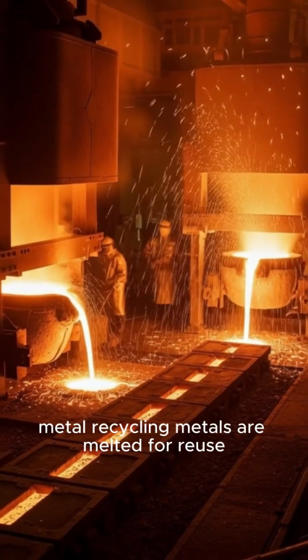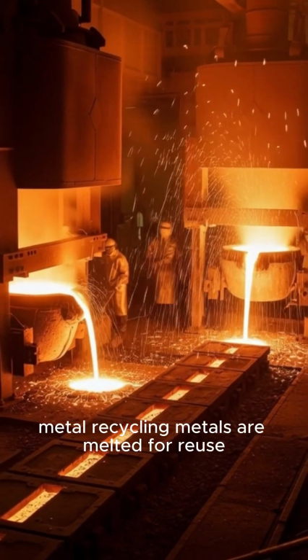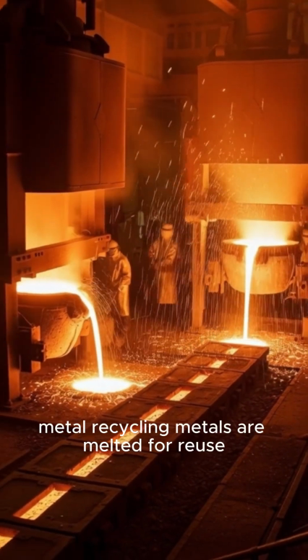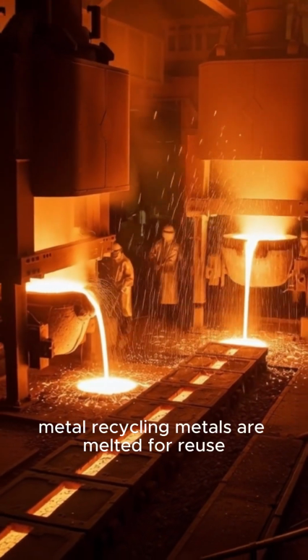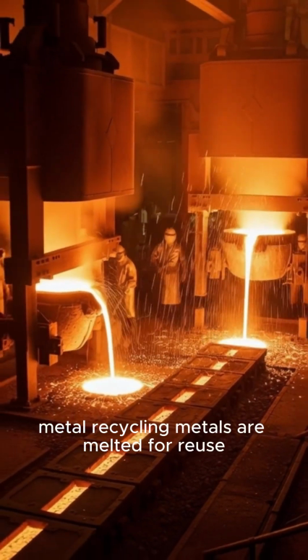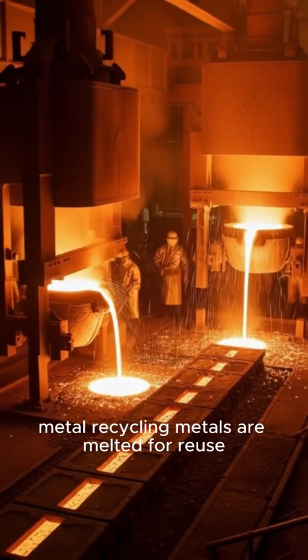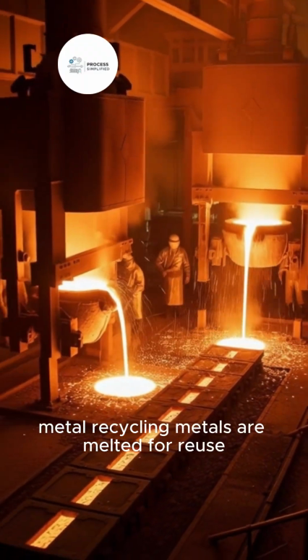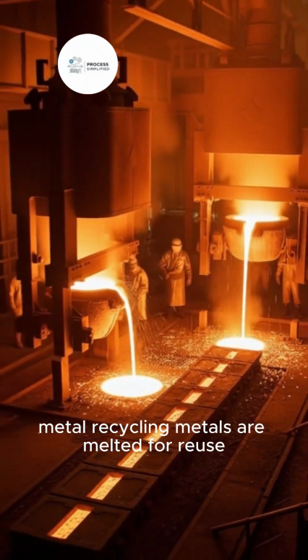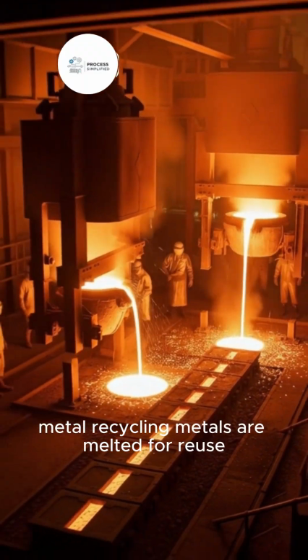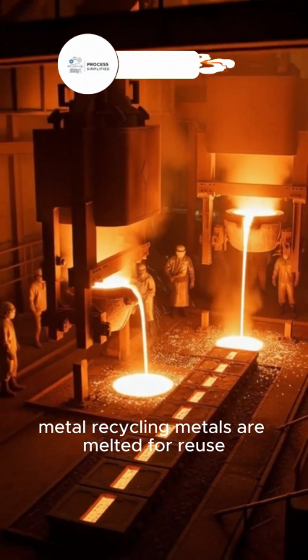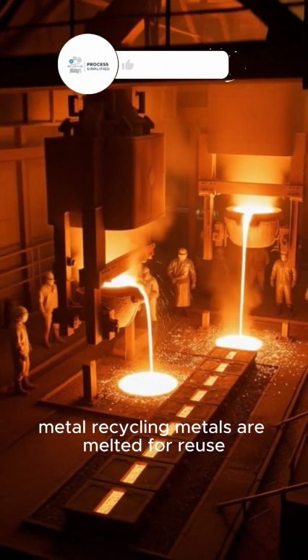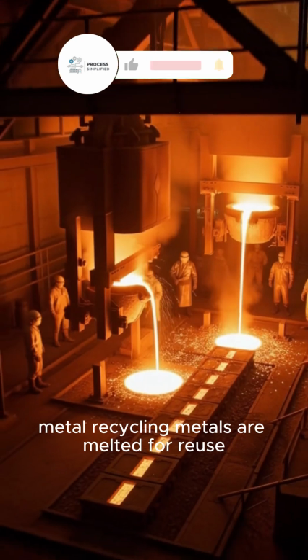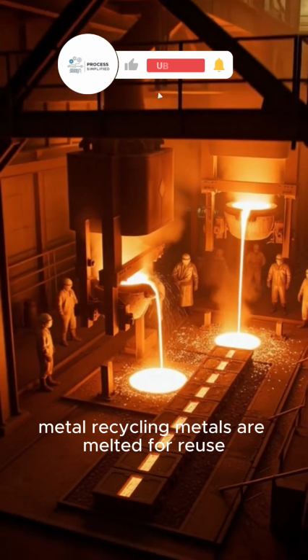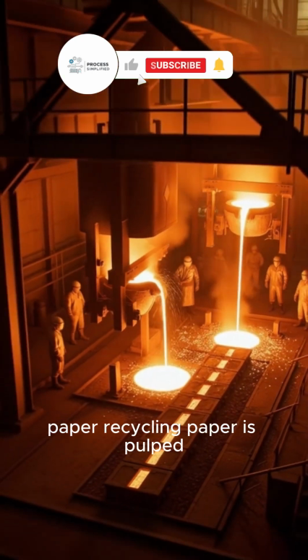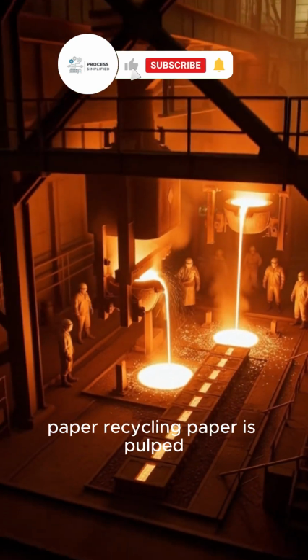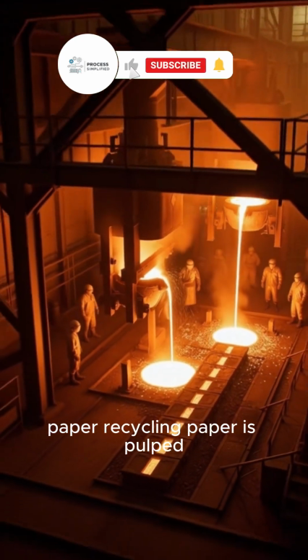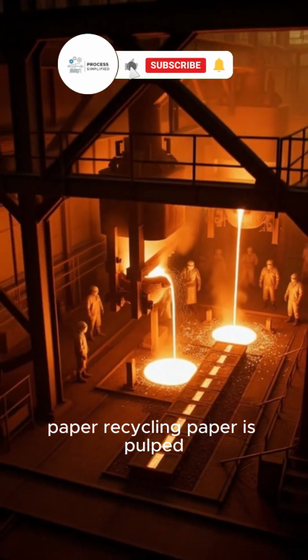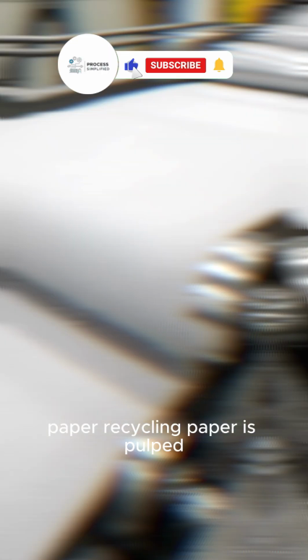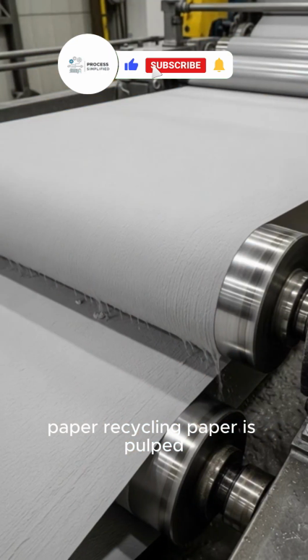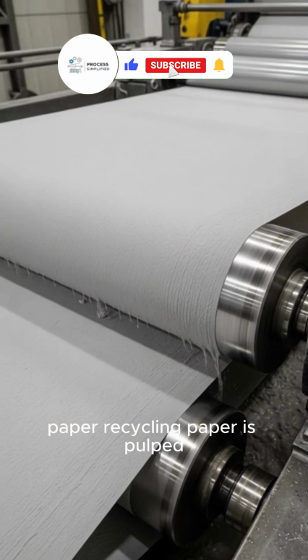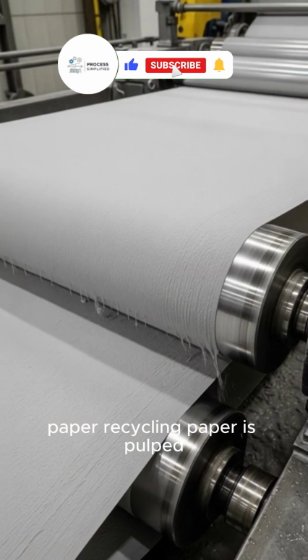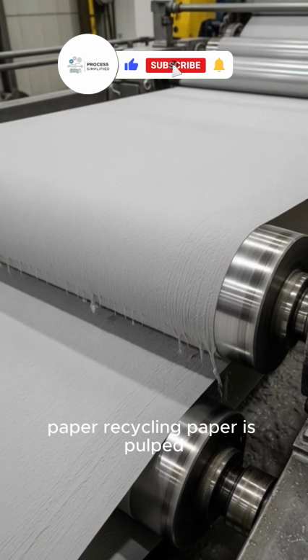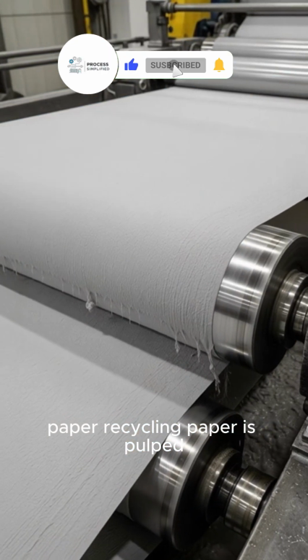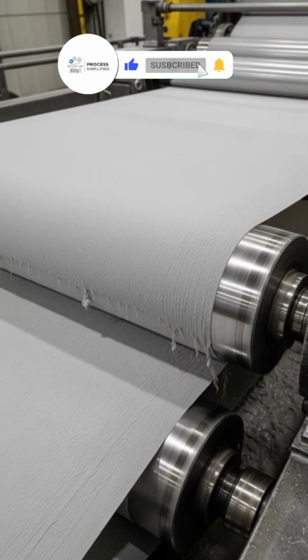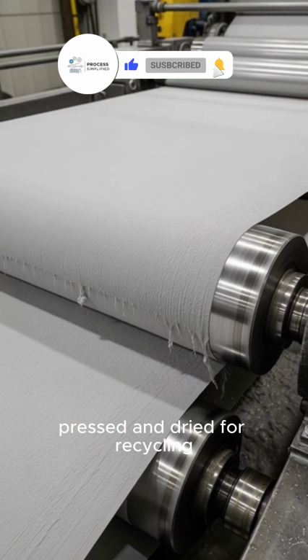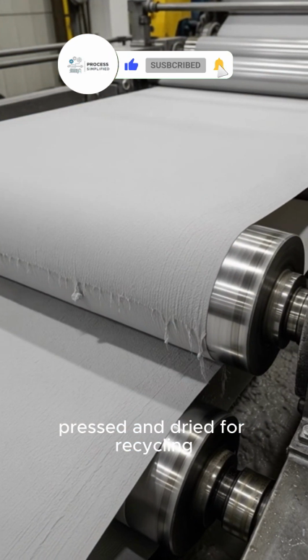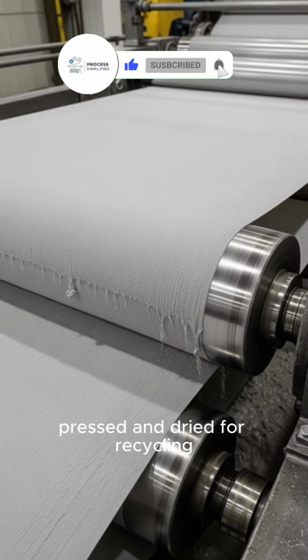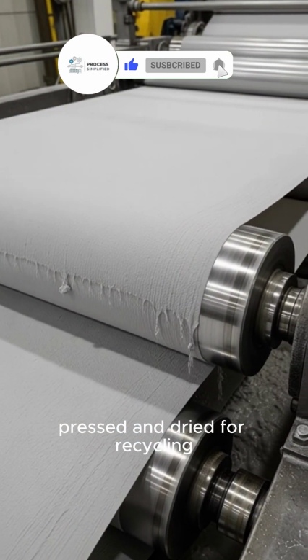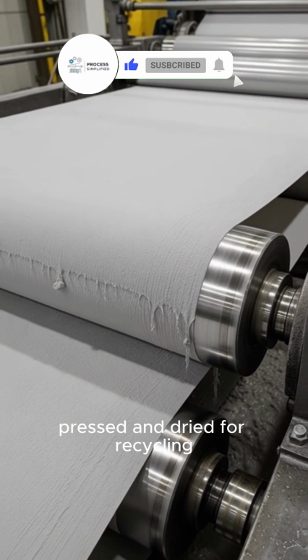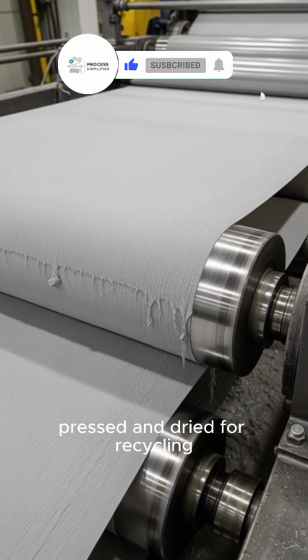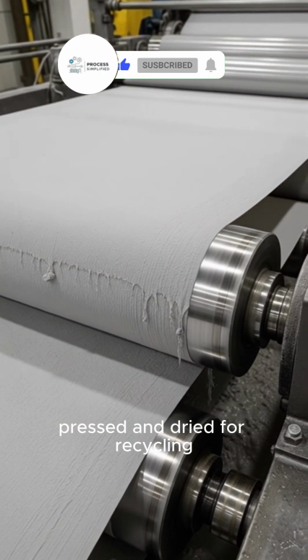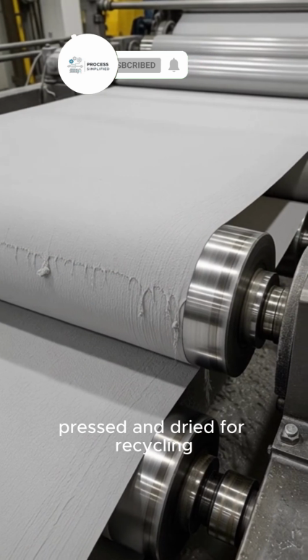Metal recycling: metals are melted for reuse. Paper recycling: paper is pulped, pressed, and dried for recycling.